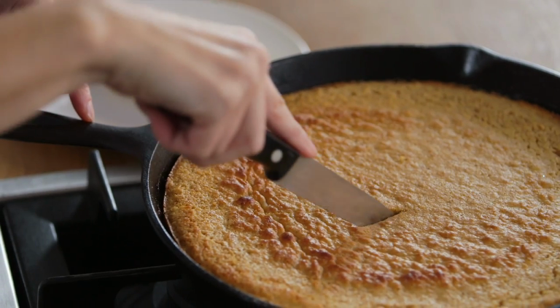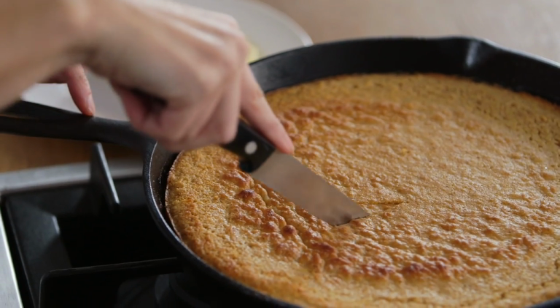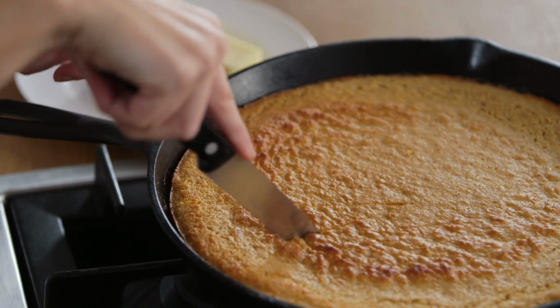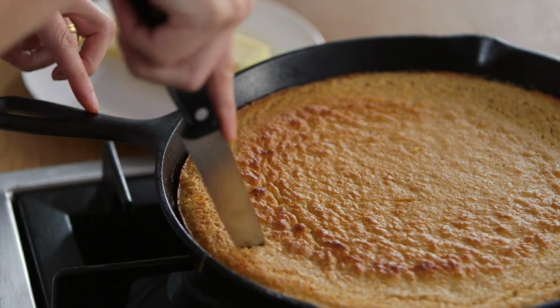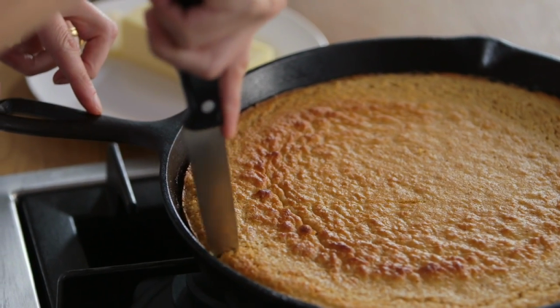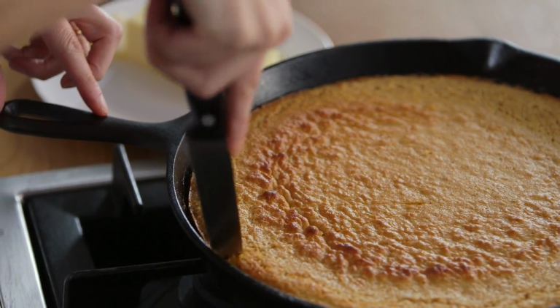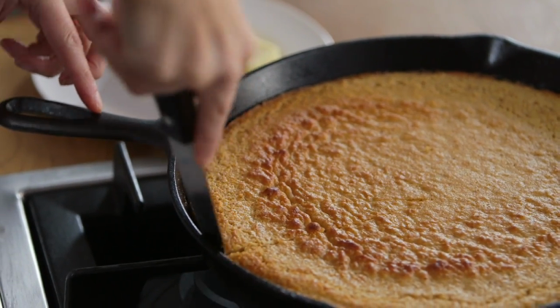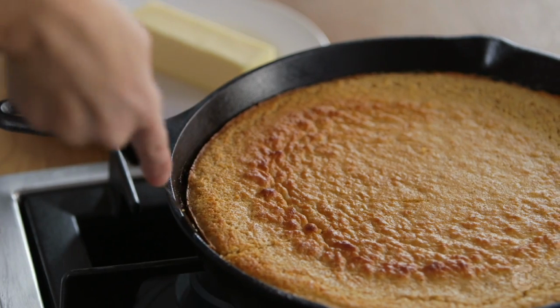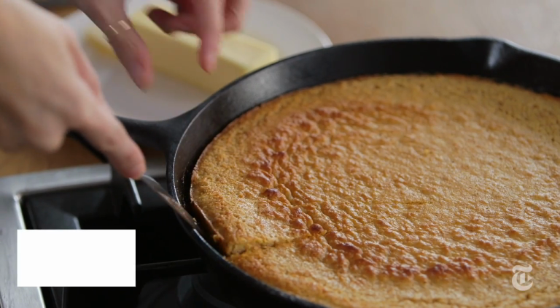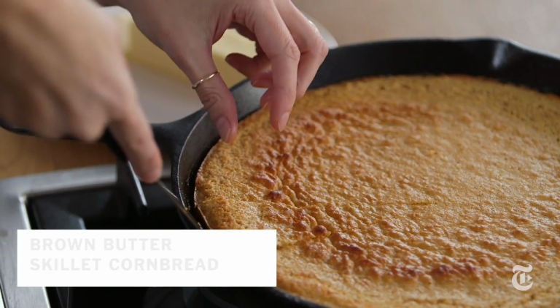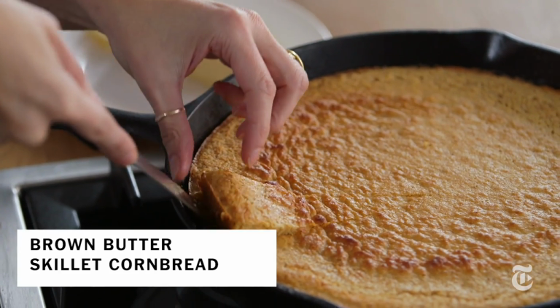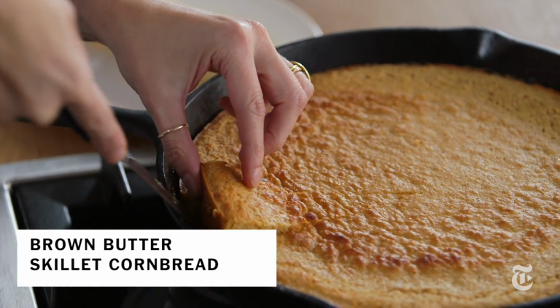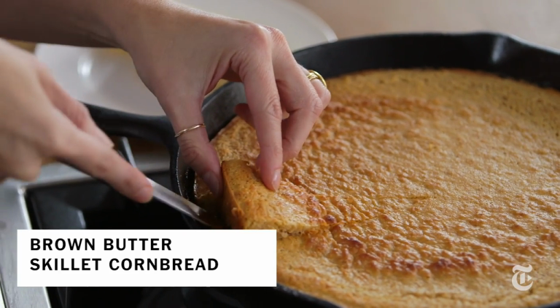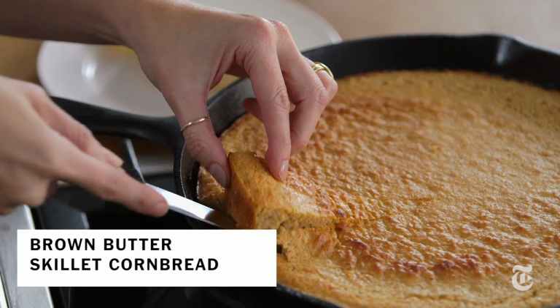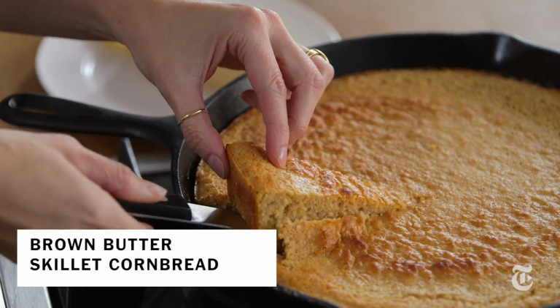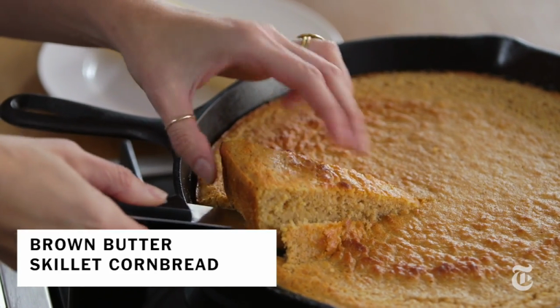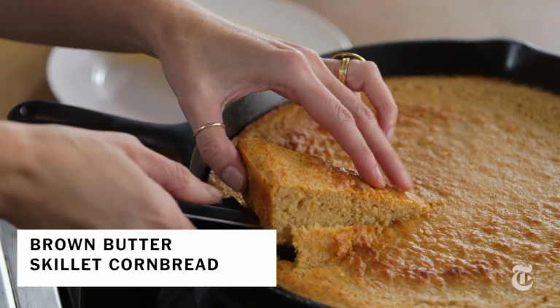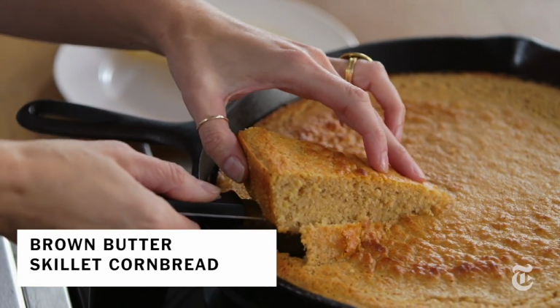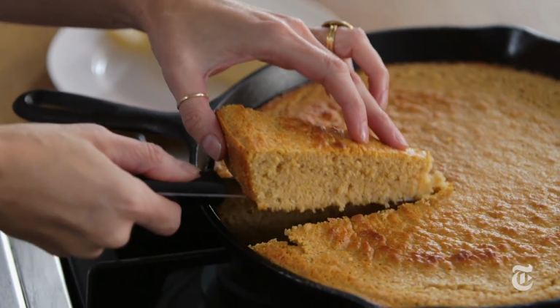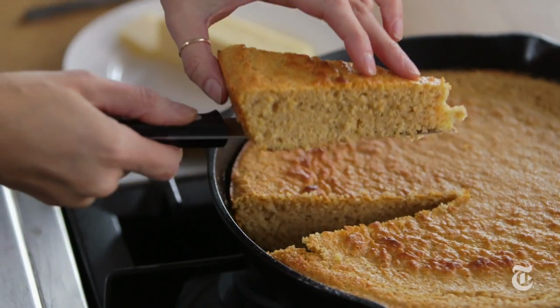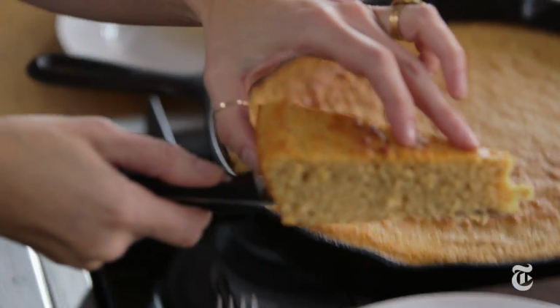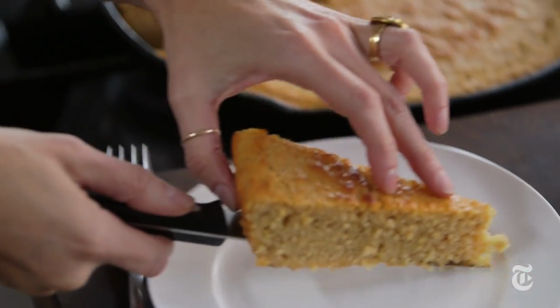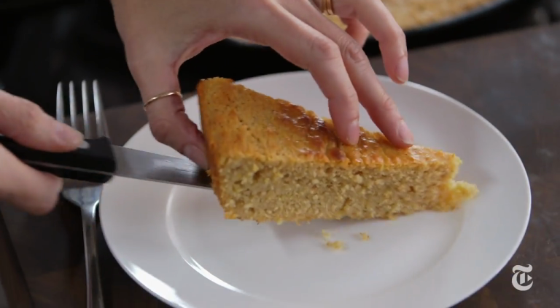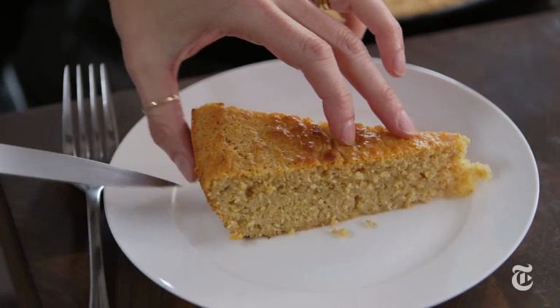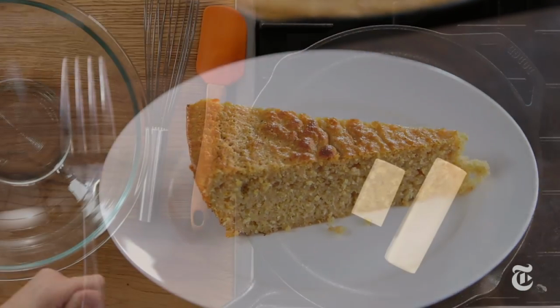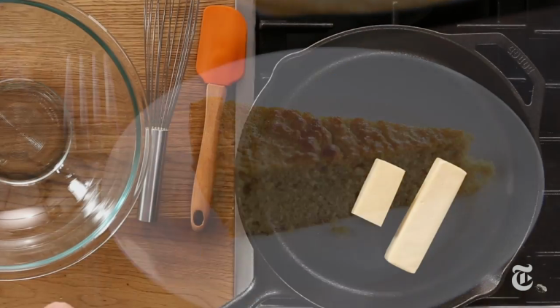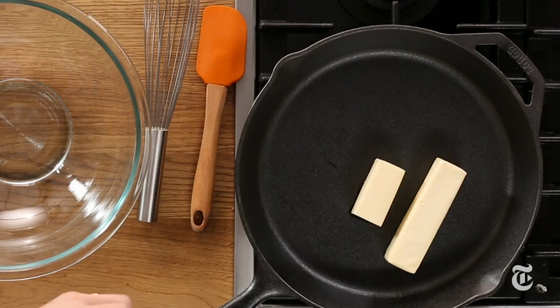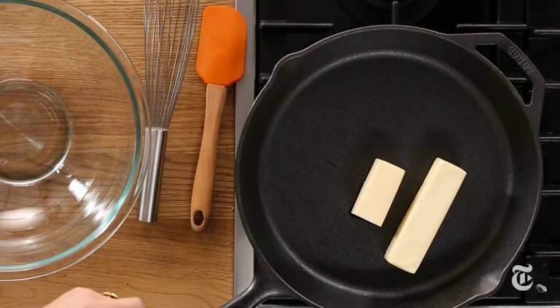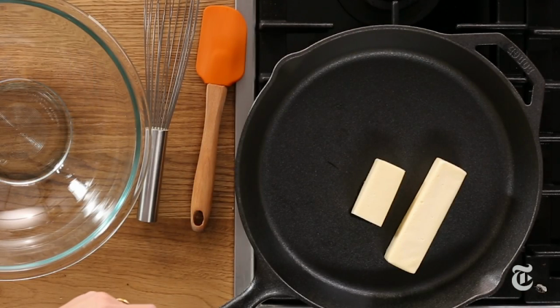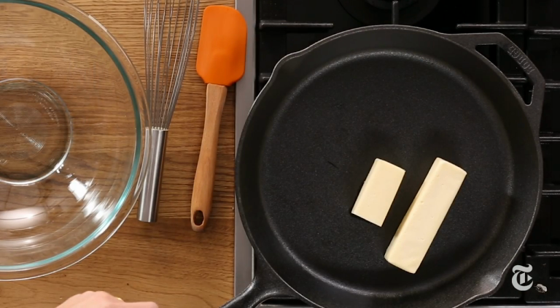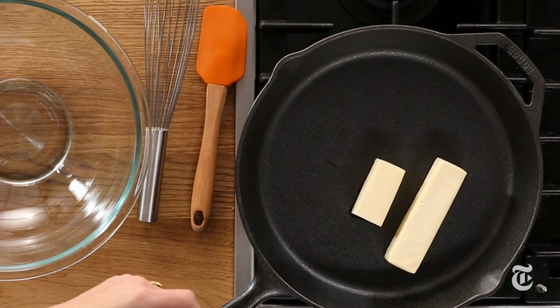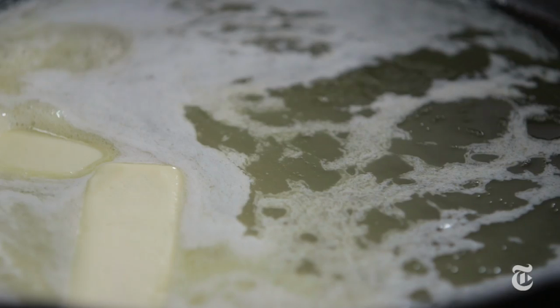You can make cornbread in a regular pan, of course — who hasn't? But have you ever made cornbread in a really heavy-duty cast-iron skillet? You should try it. While I'm melting the butter in the skillet, I just let it get brown.